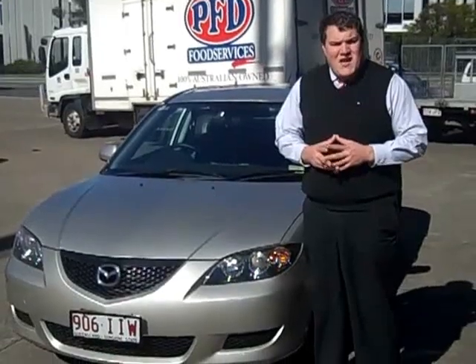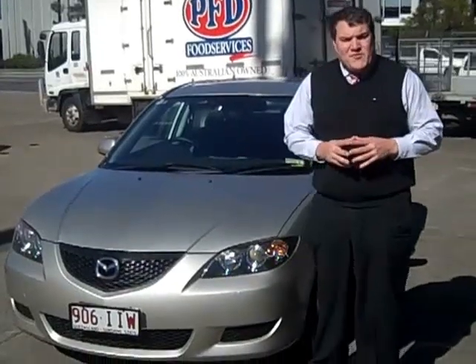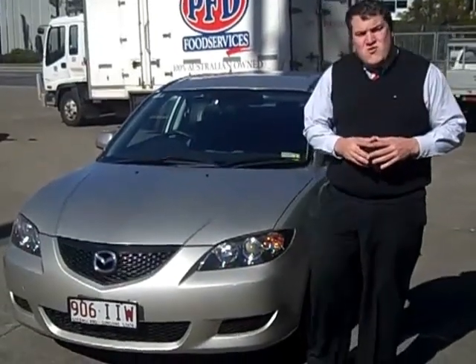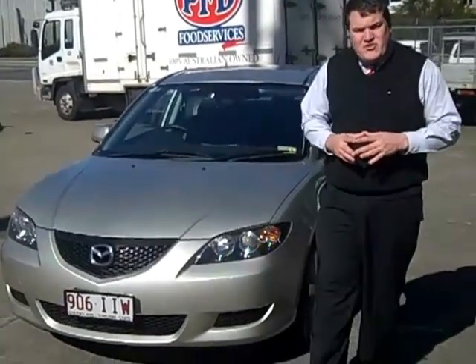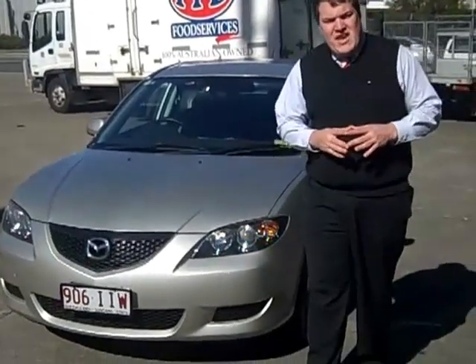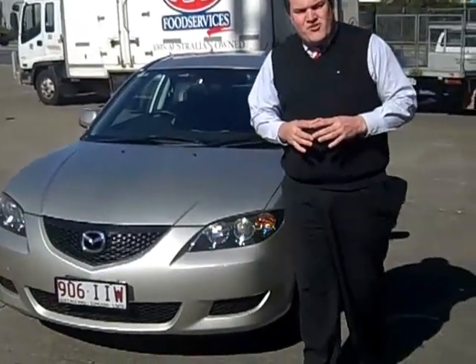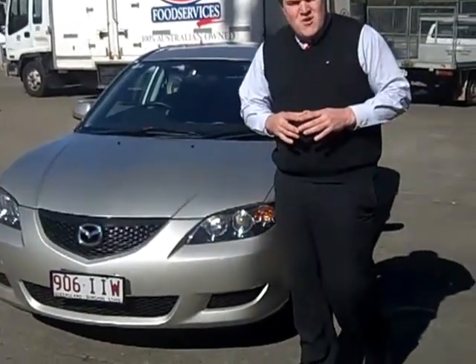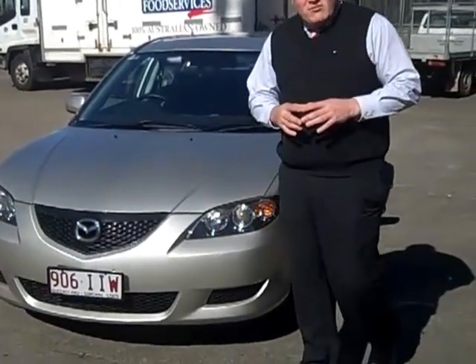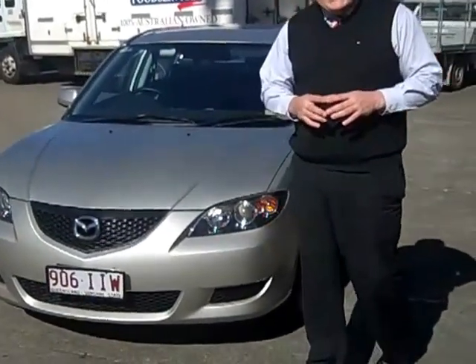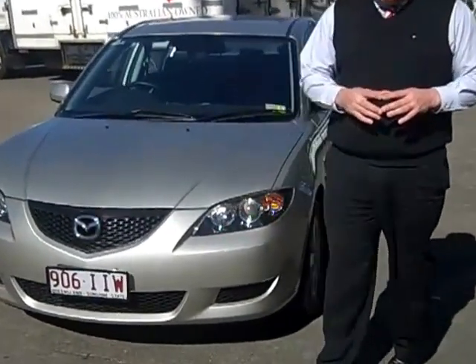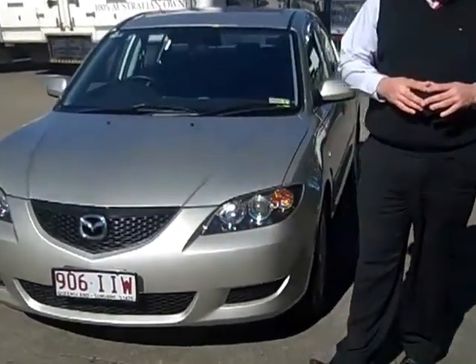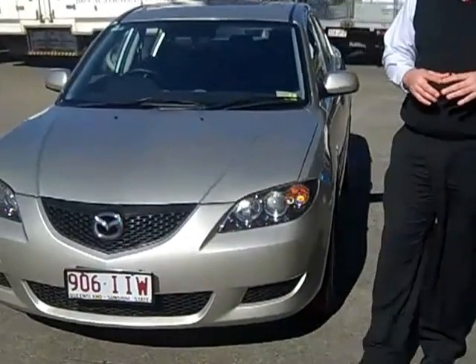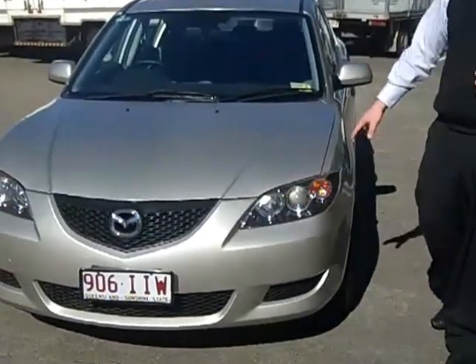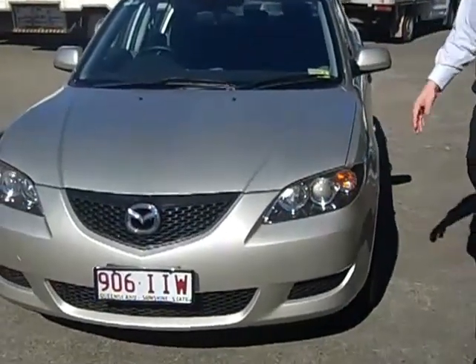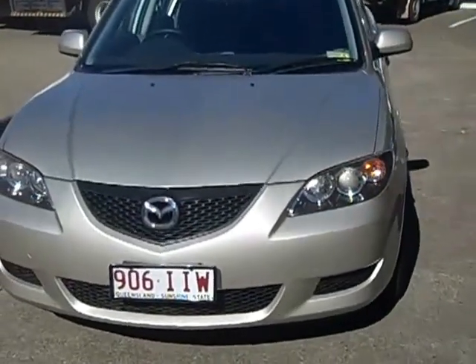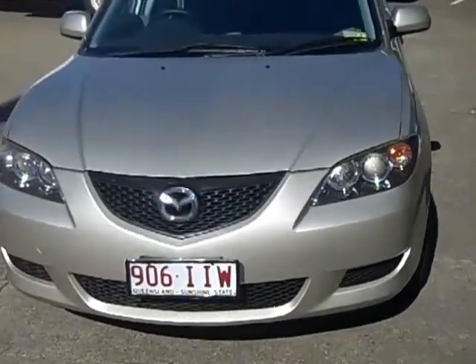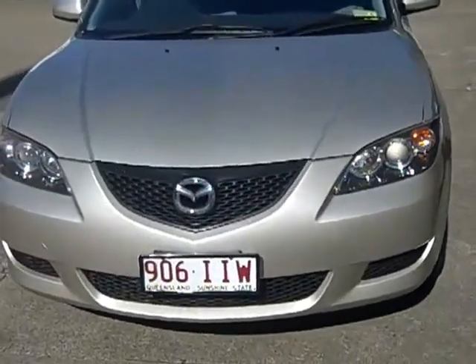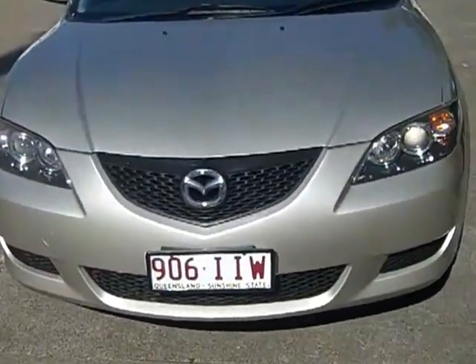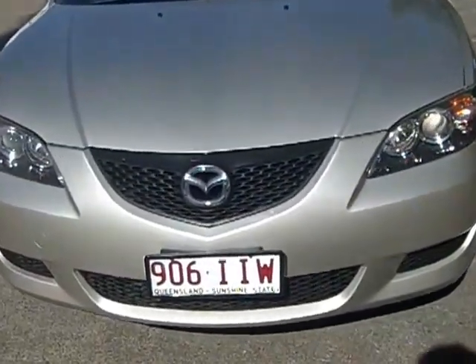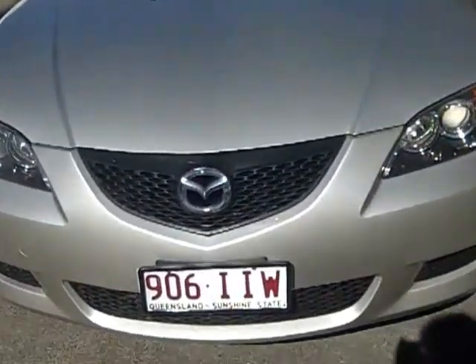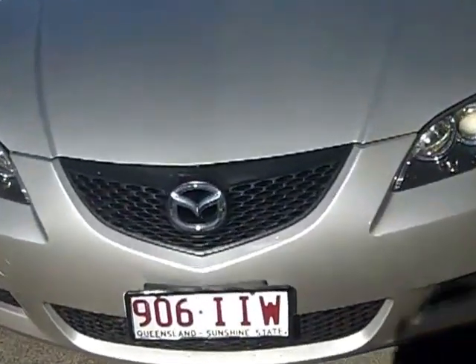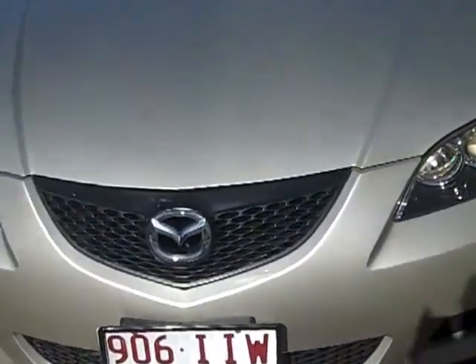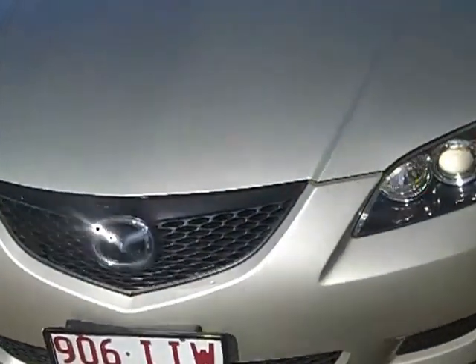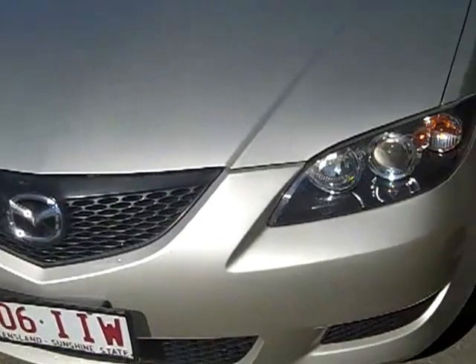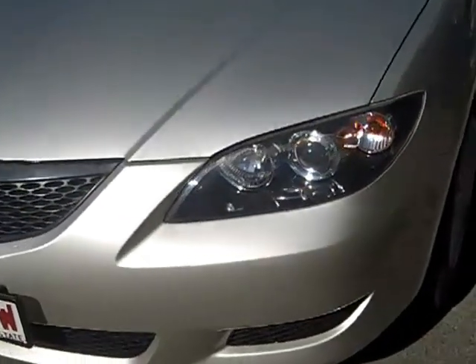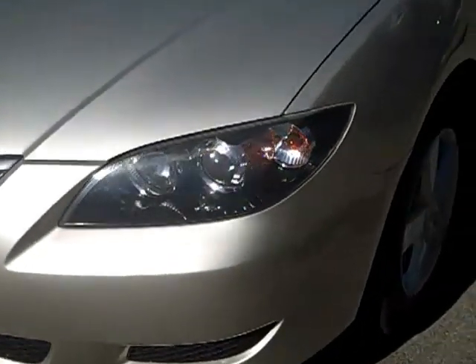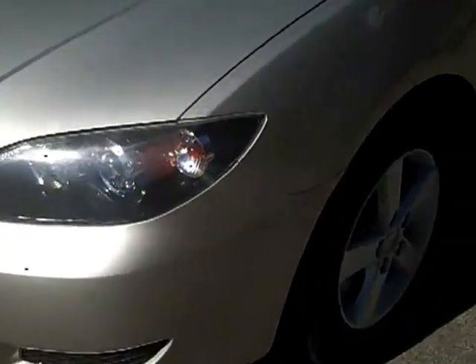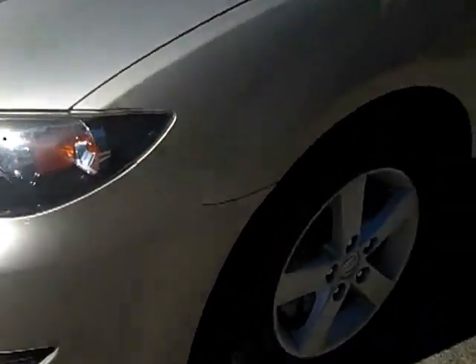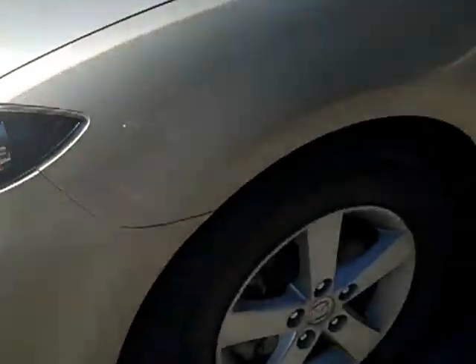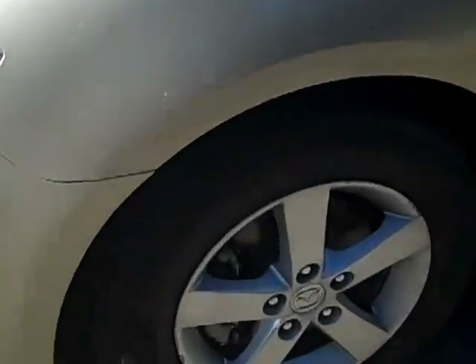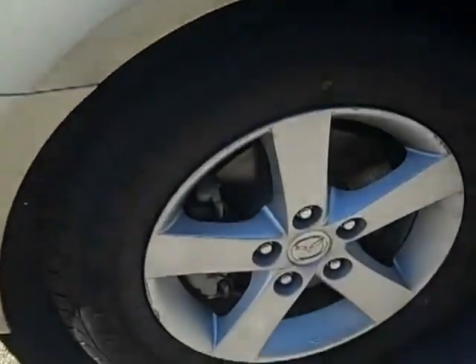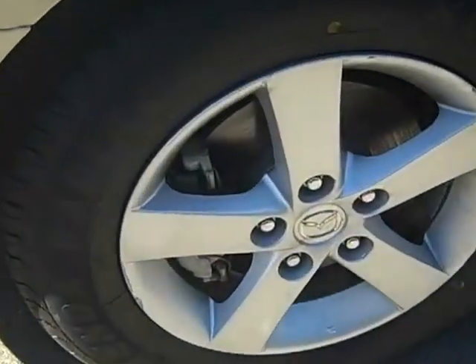Hi and welcome to Twong Mitsubishi and Kia Motors. My name is Ashley and today I'm going to show you the 2004 Mazda 3 Max. As you can see with the Max, it comes with the 16-inch alloy wheels and colour-coded mirrors.